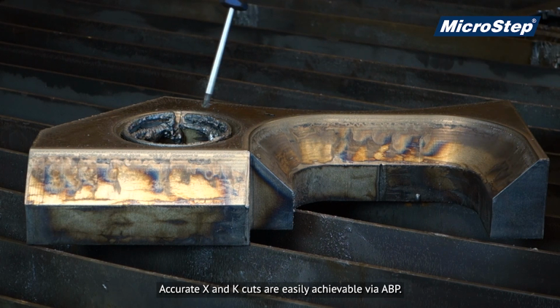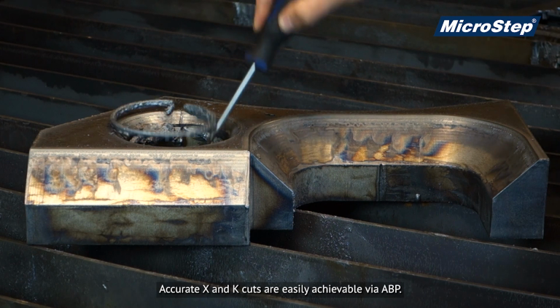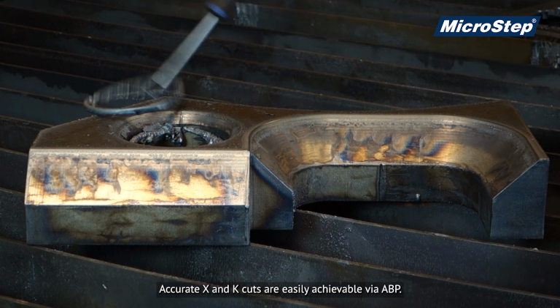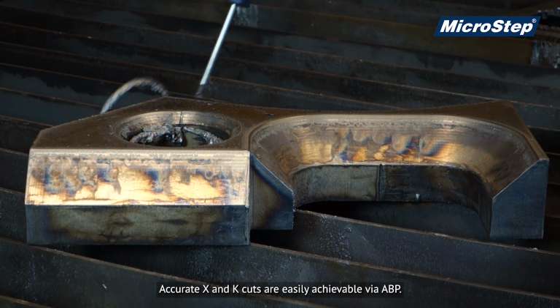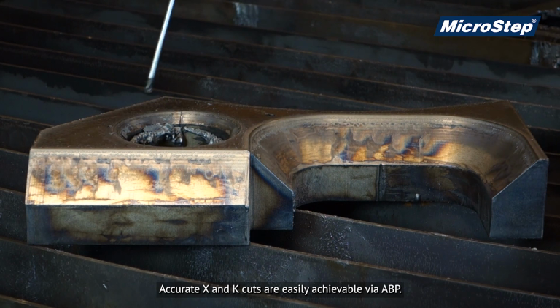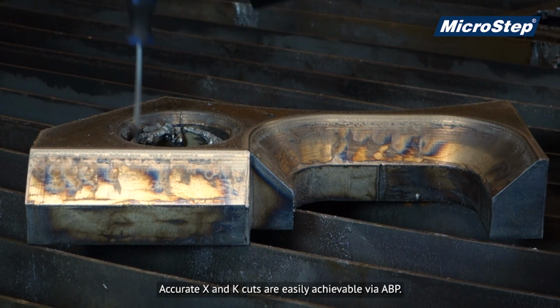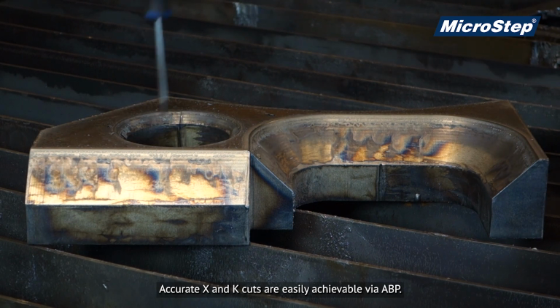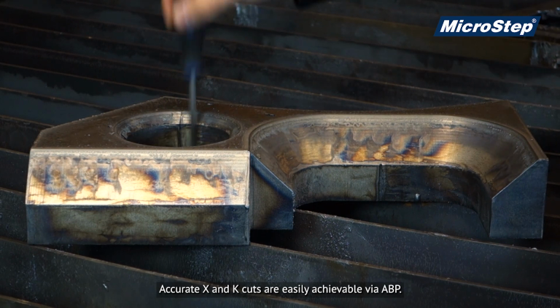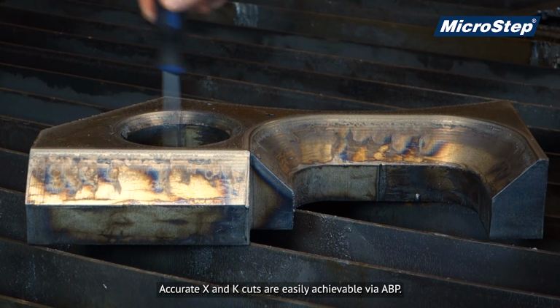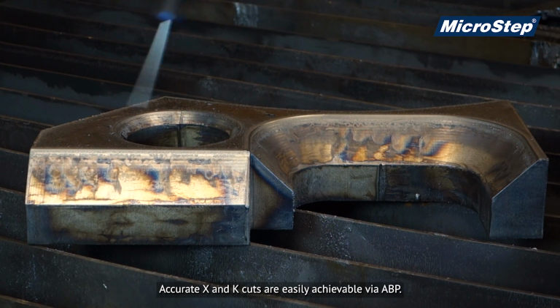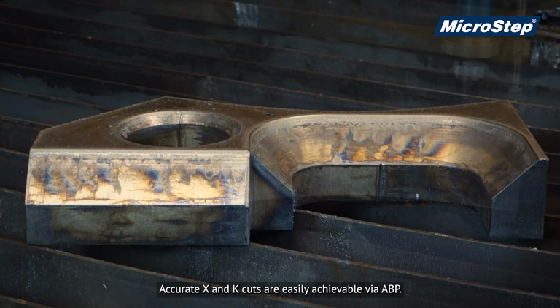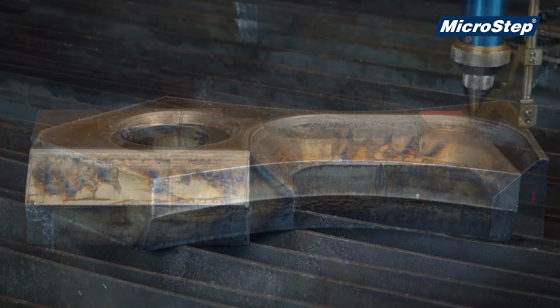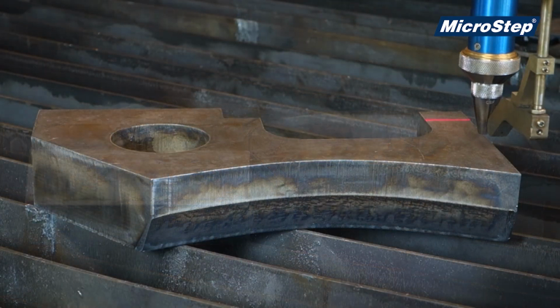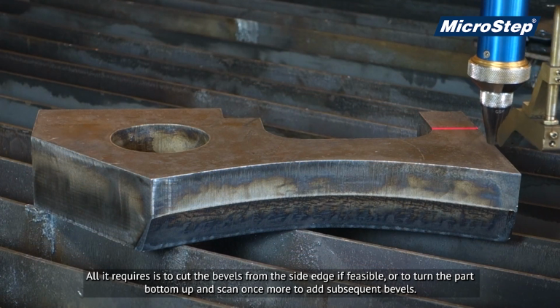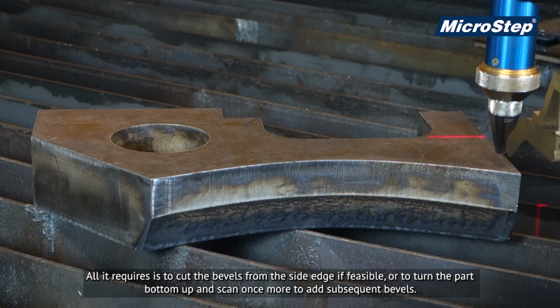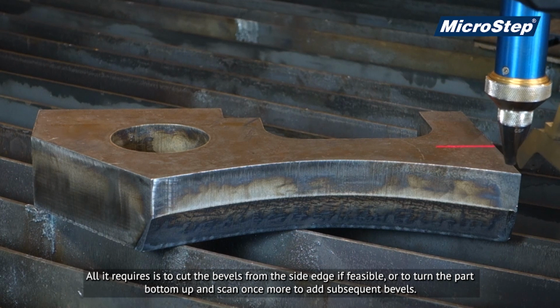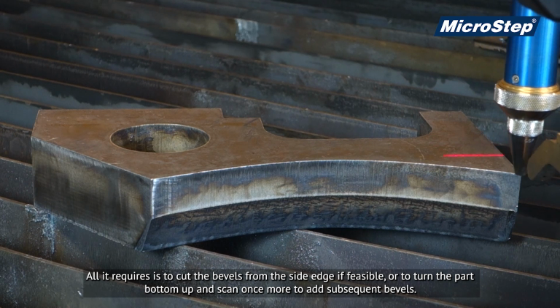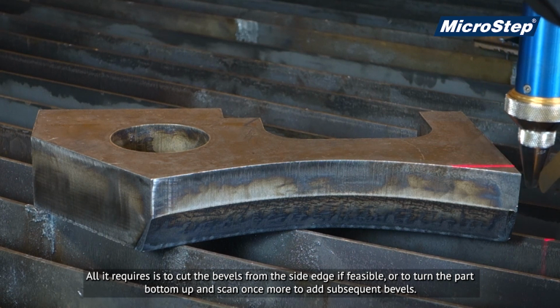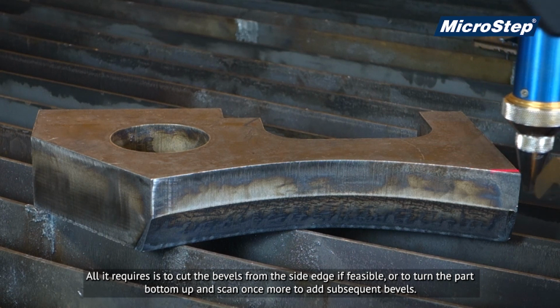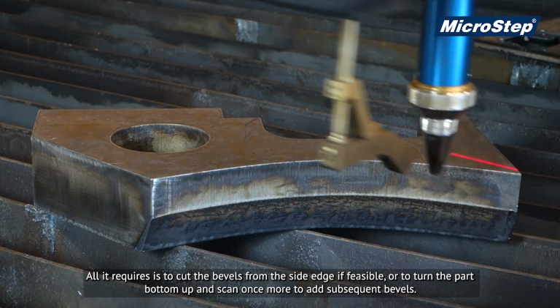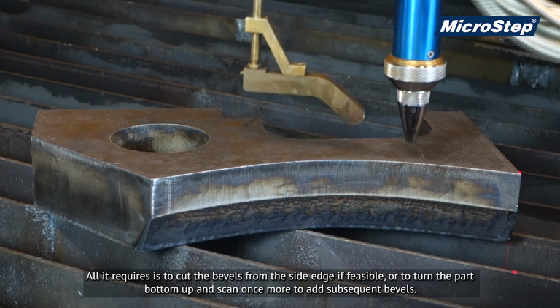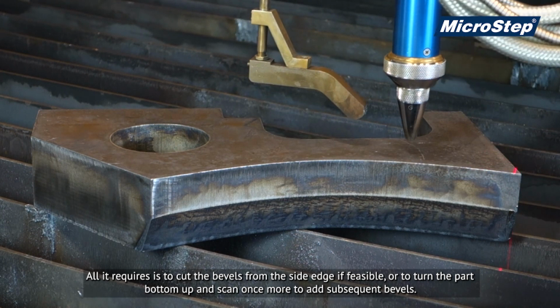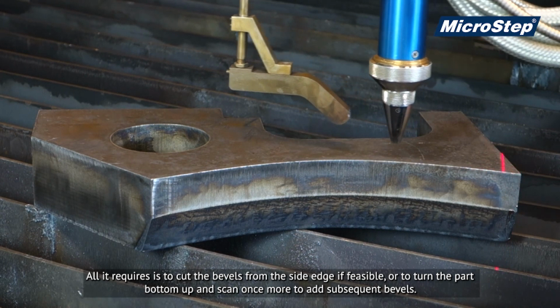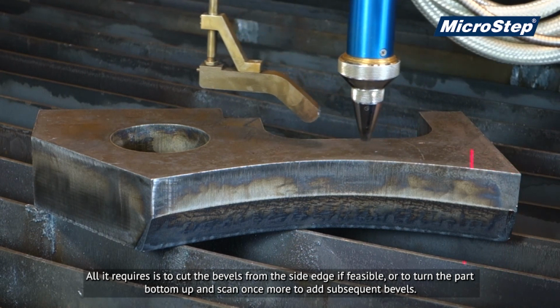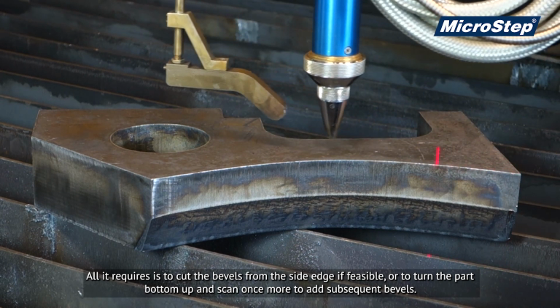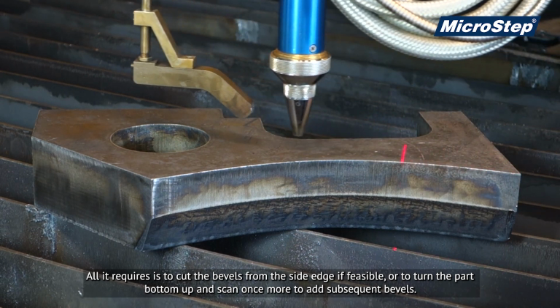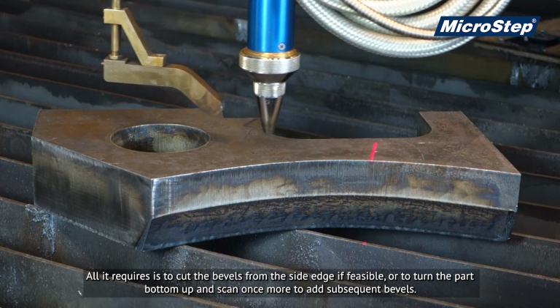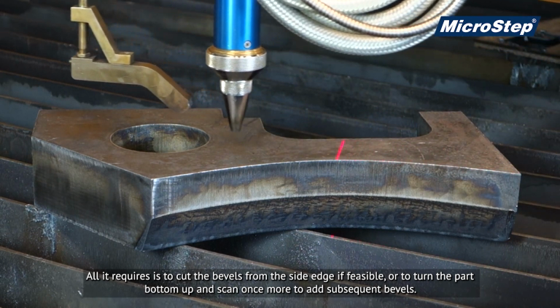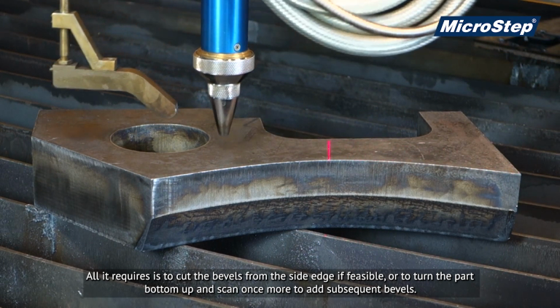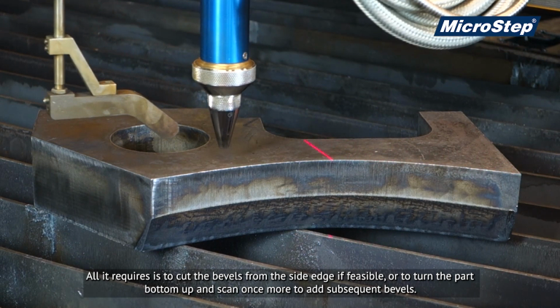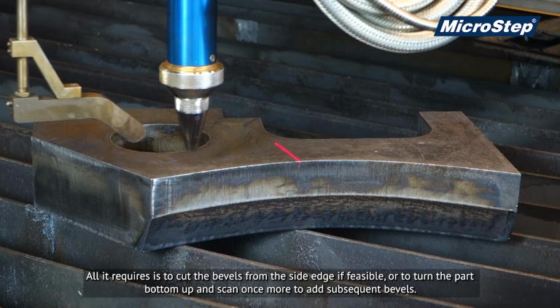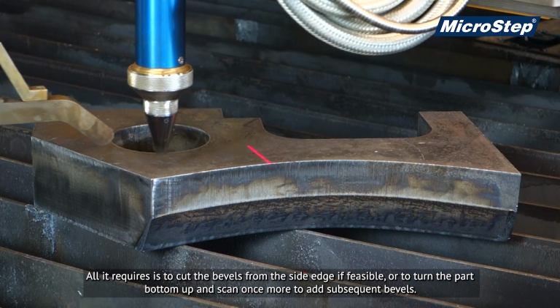Accurate X and K cuts are easily achievable via ABP. All it requires is to cut the bevels from the side edge if feasible, or to turn the part bottom up and scan once more to add subsequent bevels.